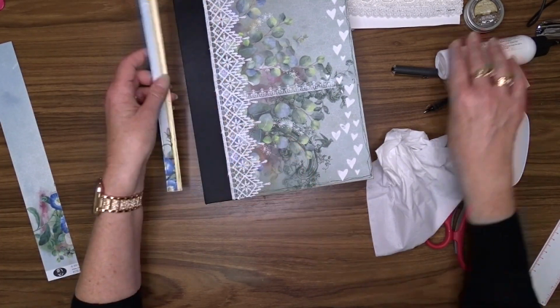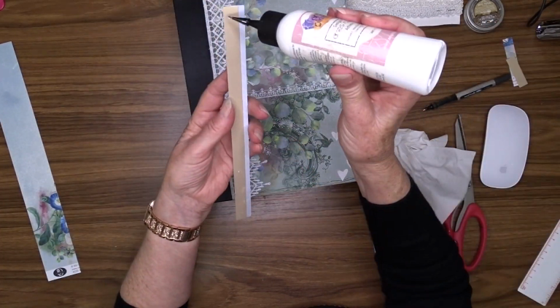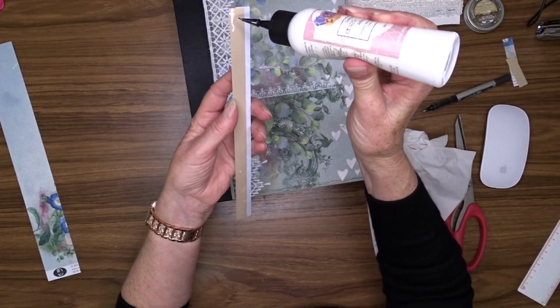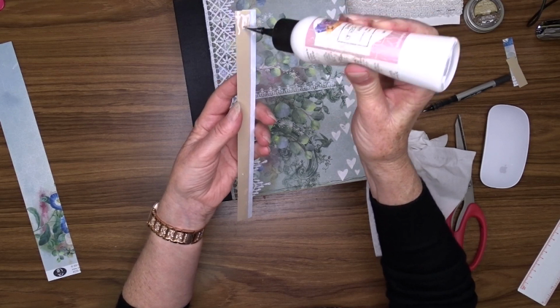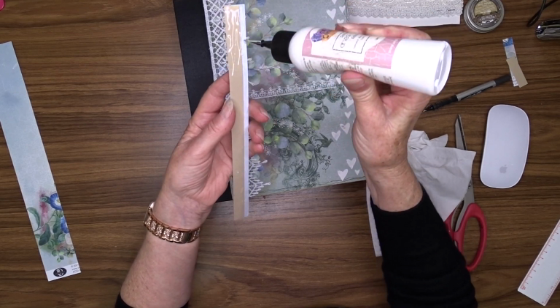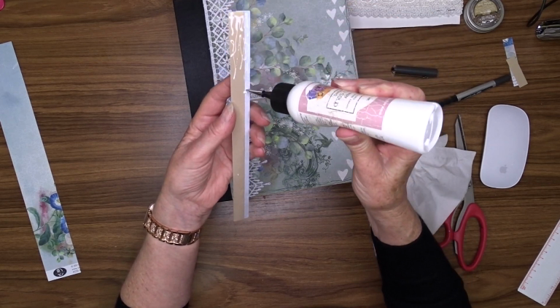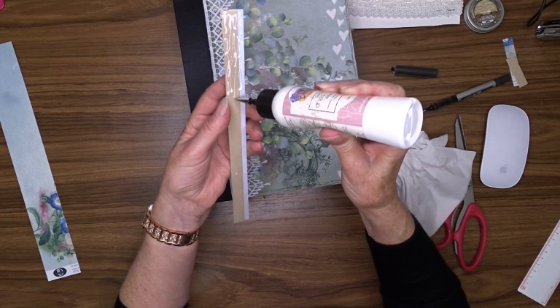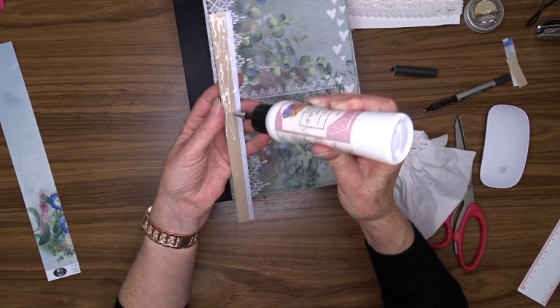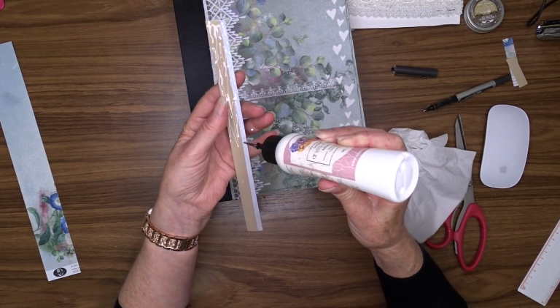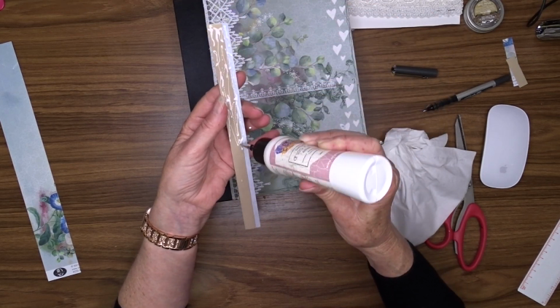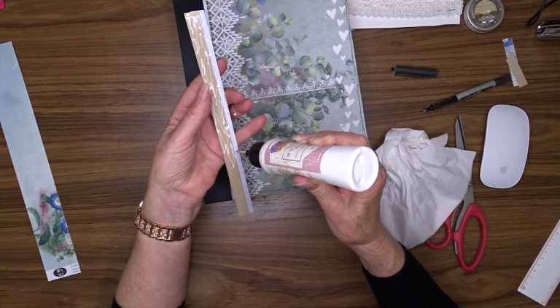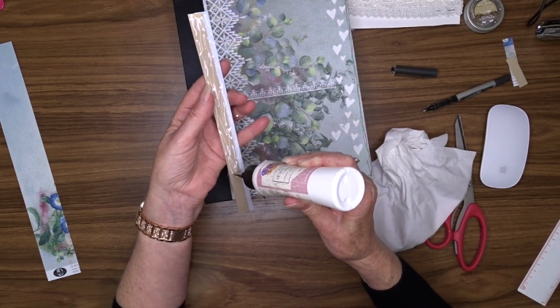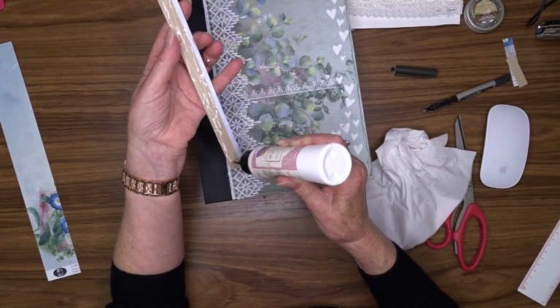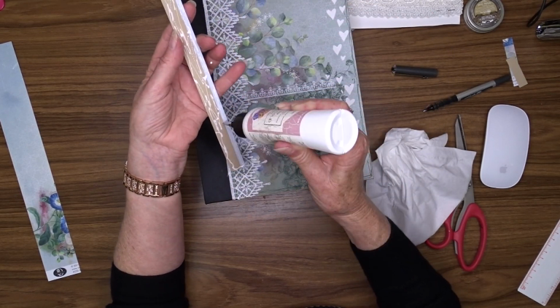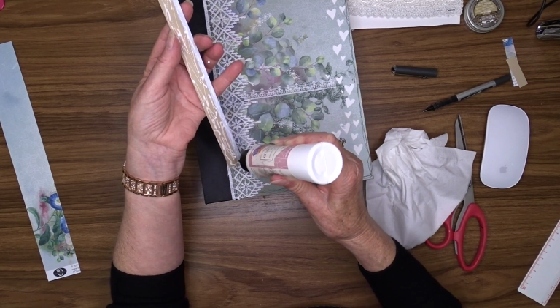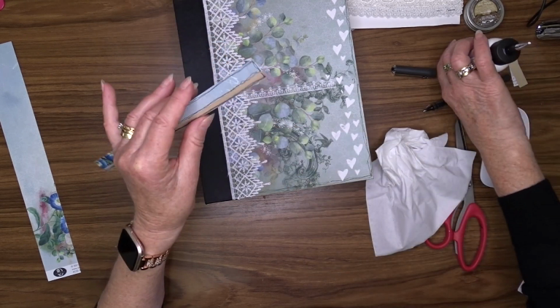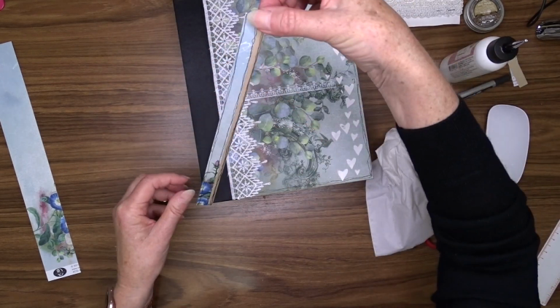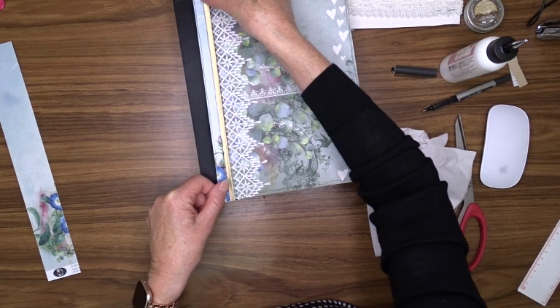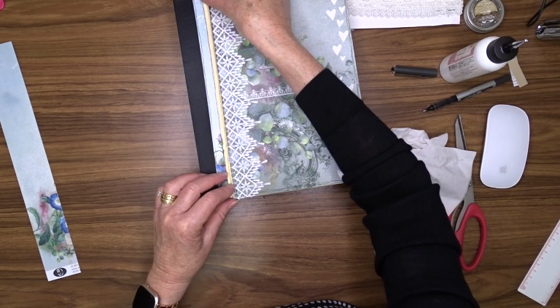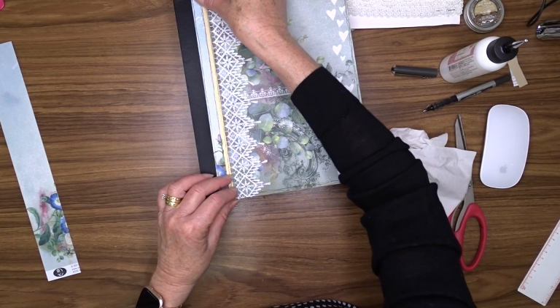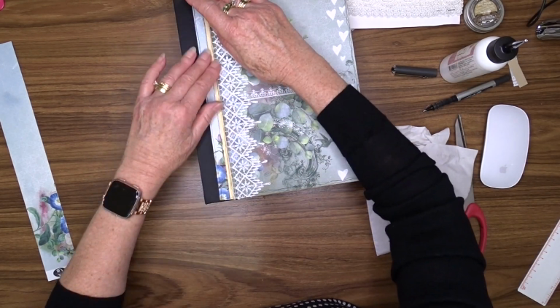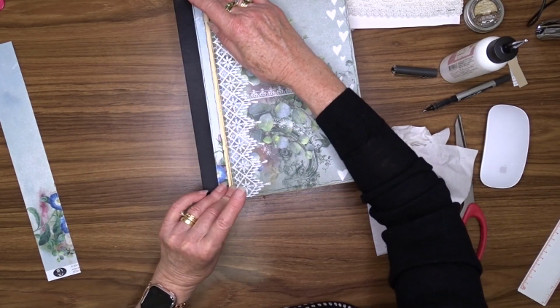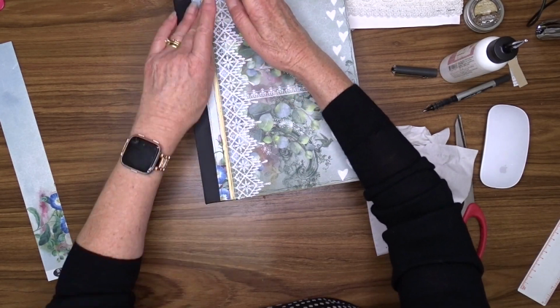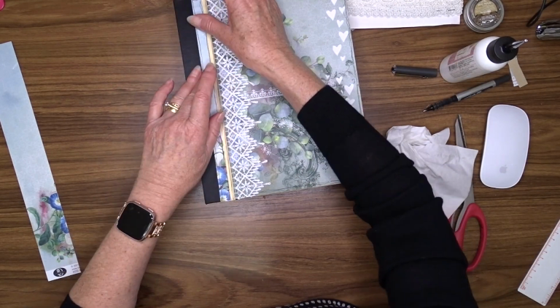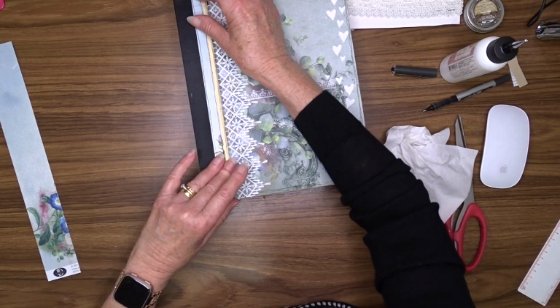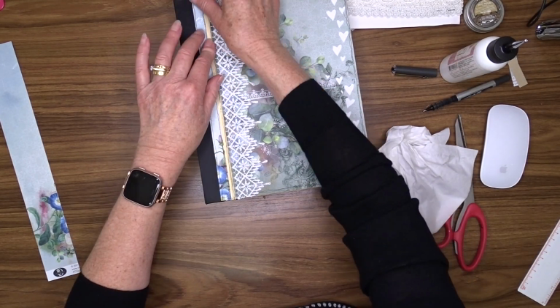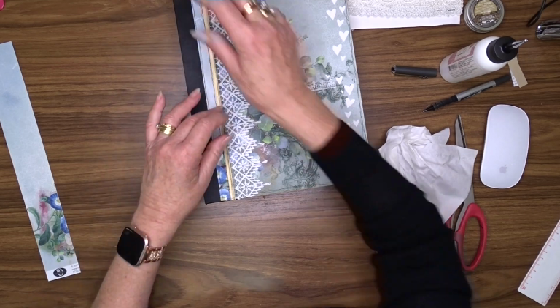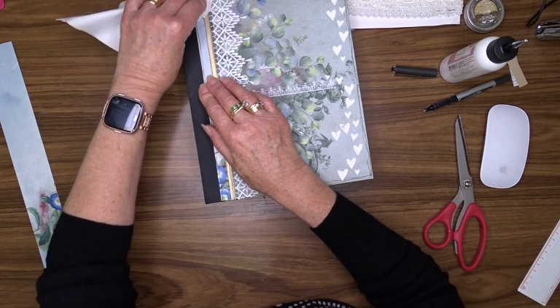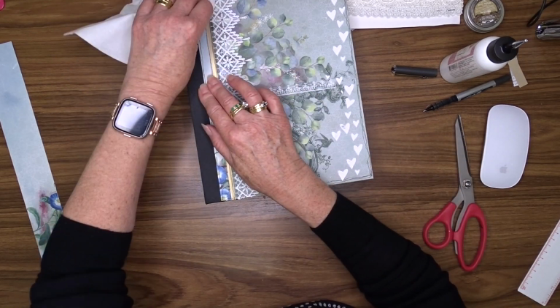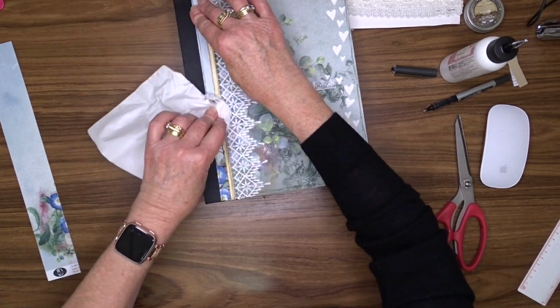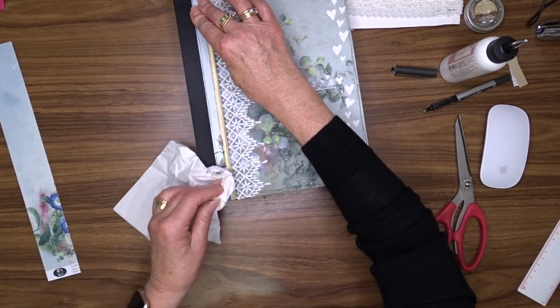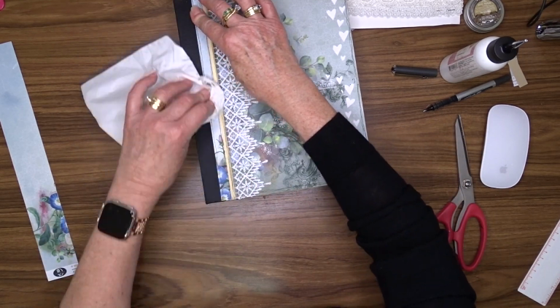All of that is done with my art glitter glue. Before I attach the pattern paper and the gold card stock I will do a scribbly border around each of those as well so that it matches in with the border on the cover.